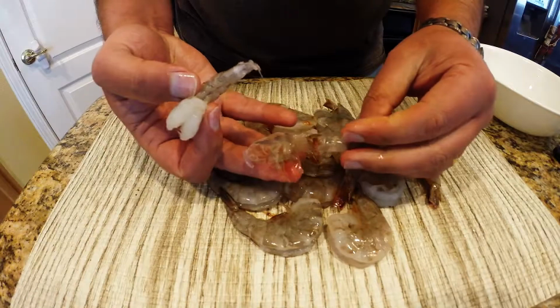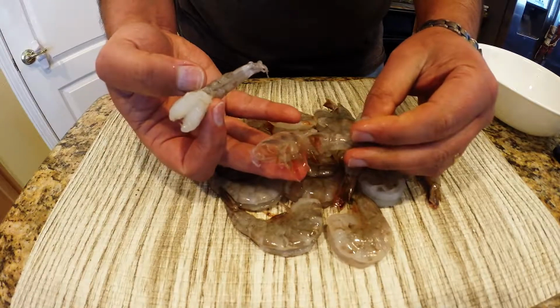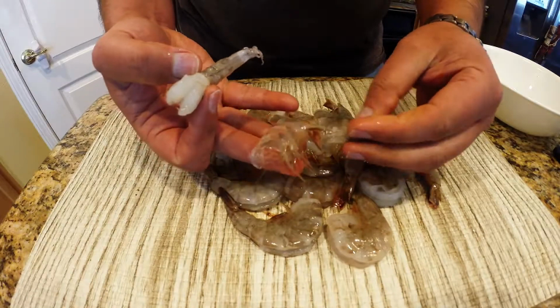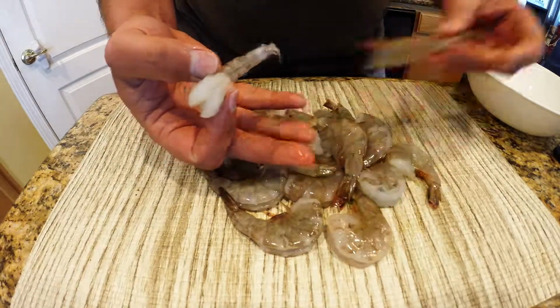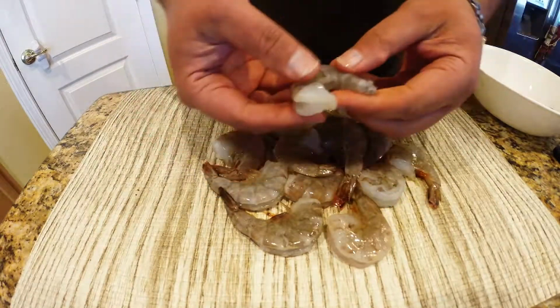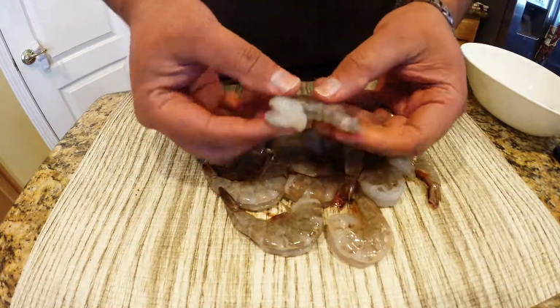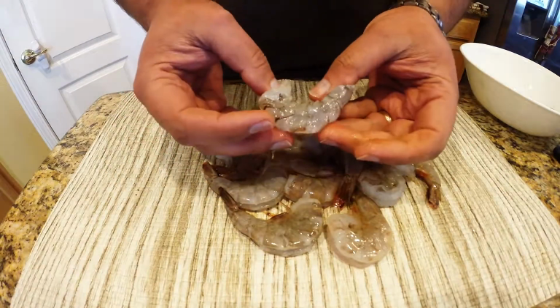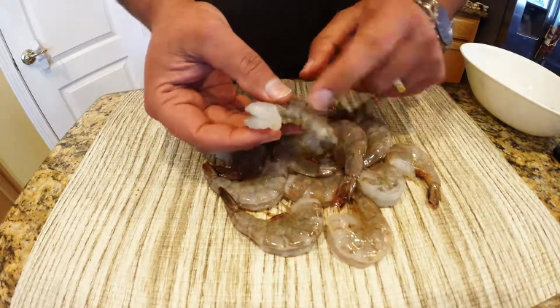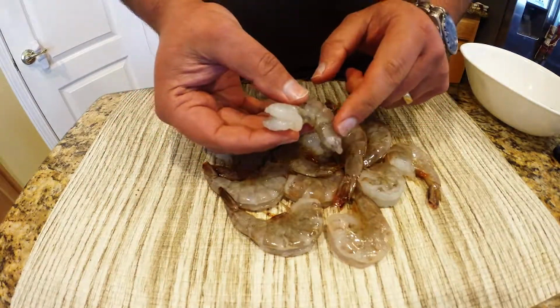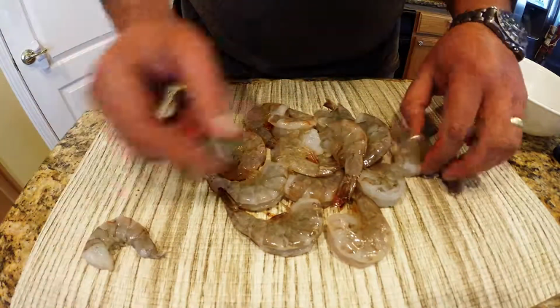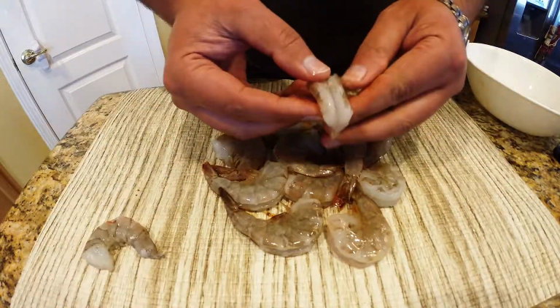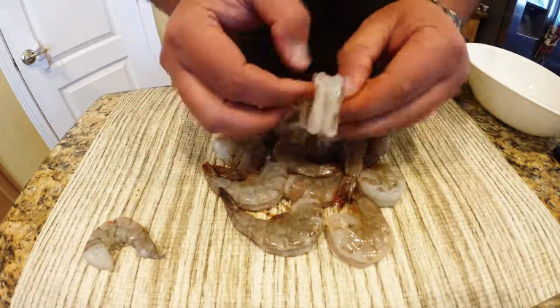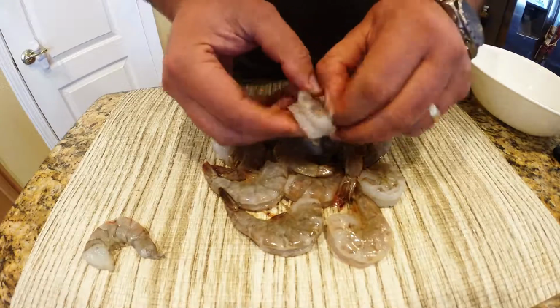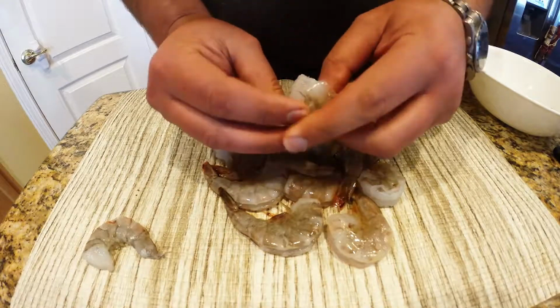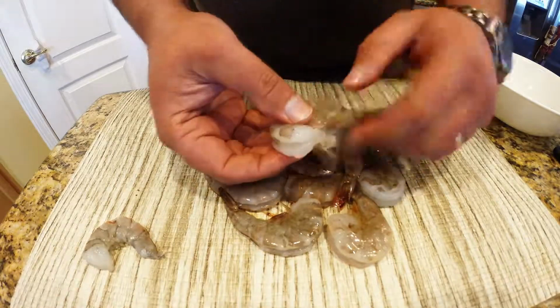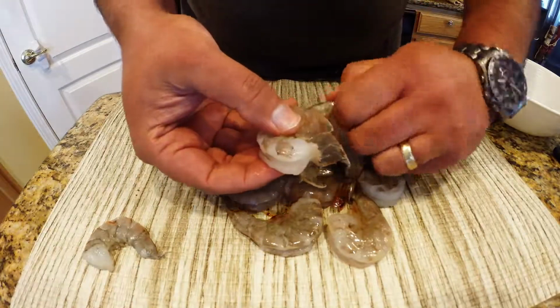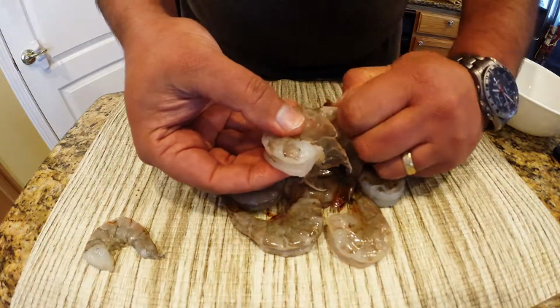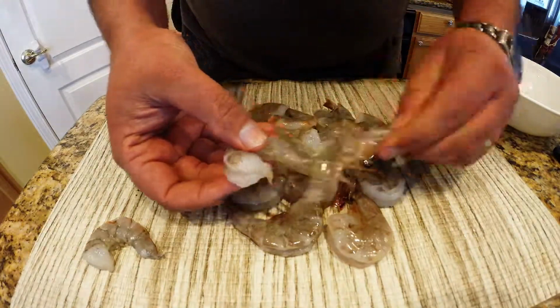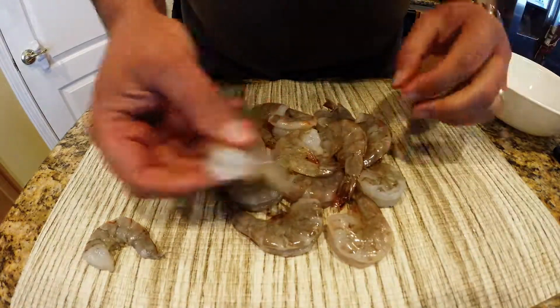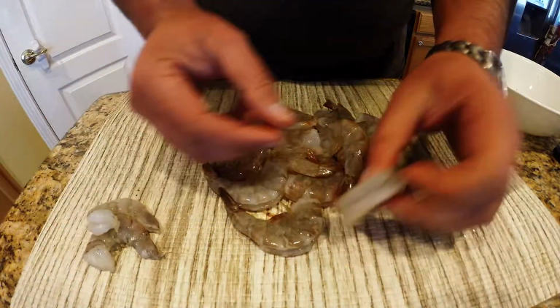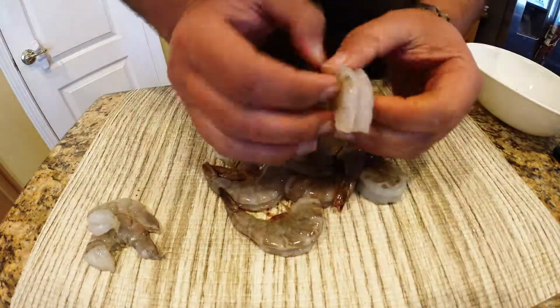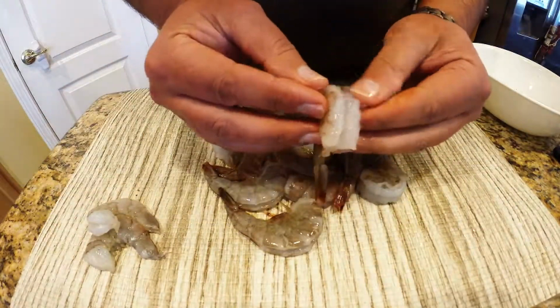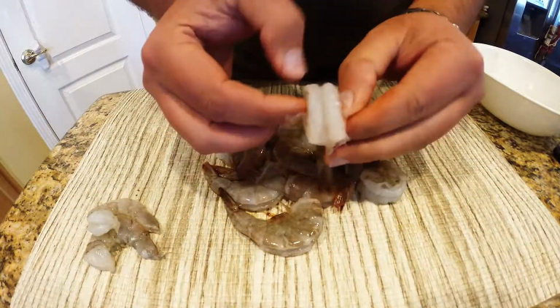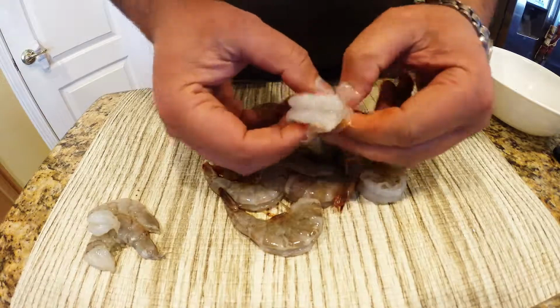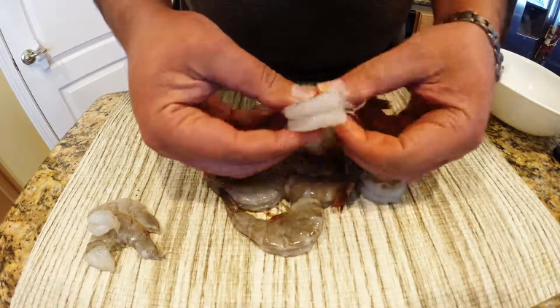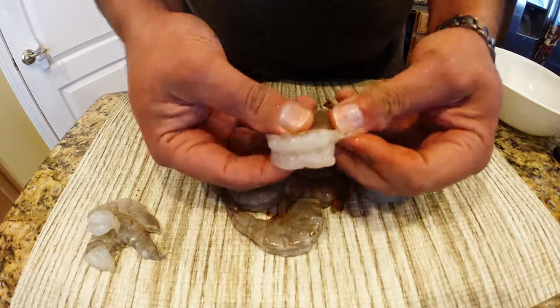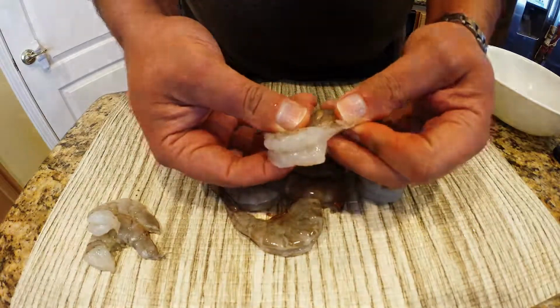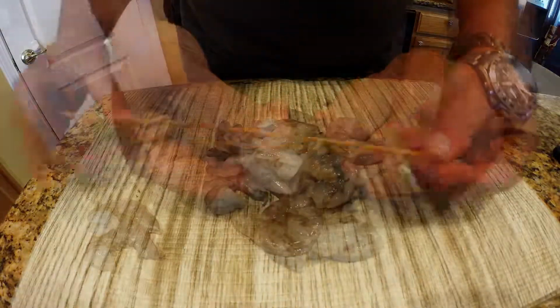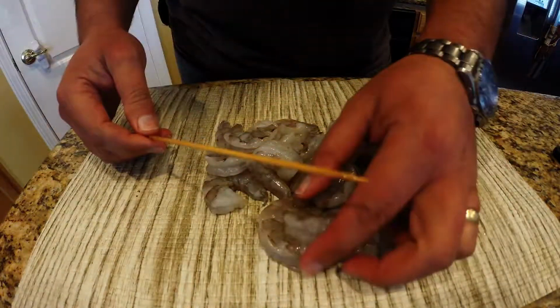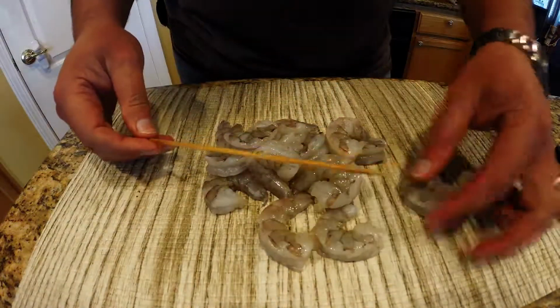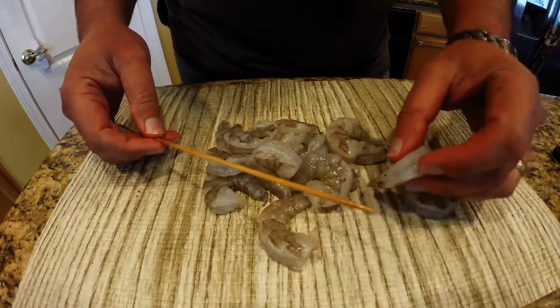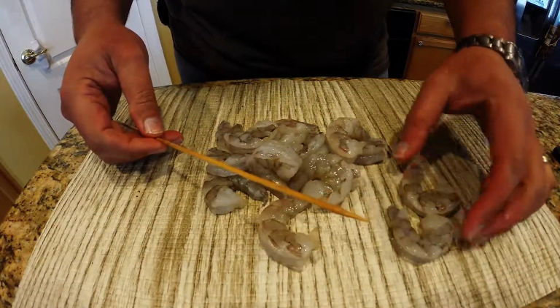You want to grab onto that tail, give a firm pinch, and then just pull that shrimp meat right out. You have to wiggle it a little bit, but if you do this right you're not going to get any waste — no little tail pieces caught in that tail as you pull it out.